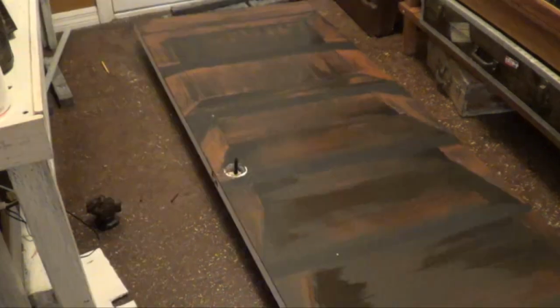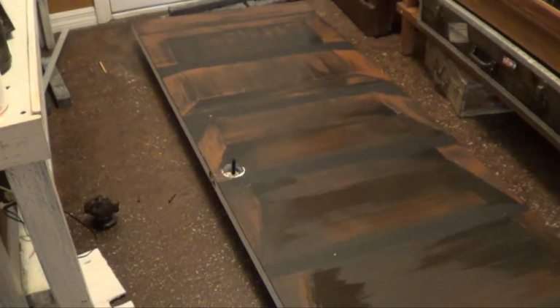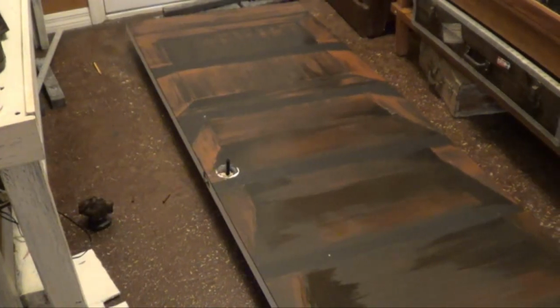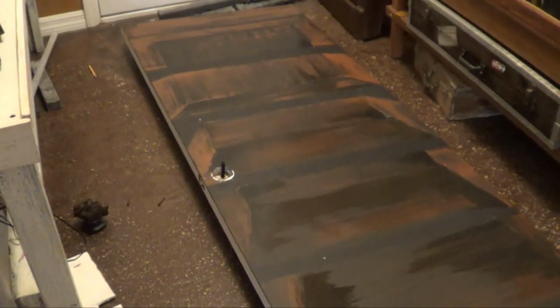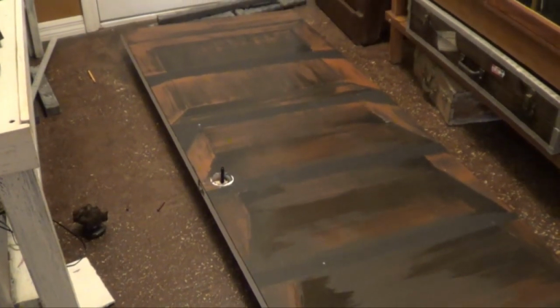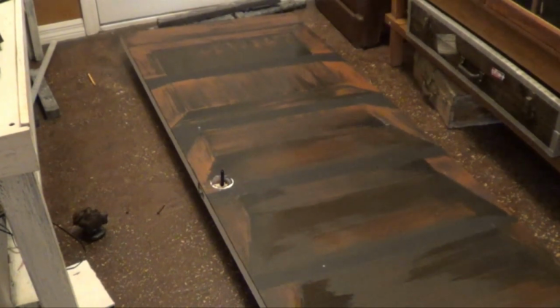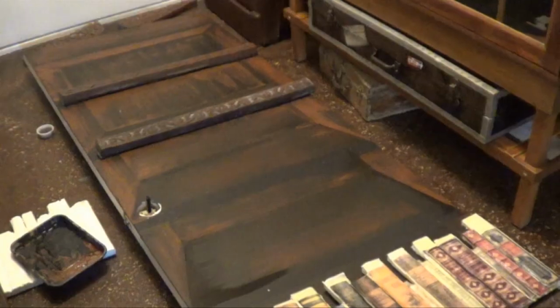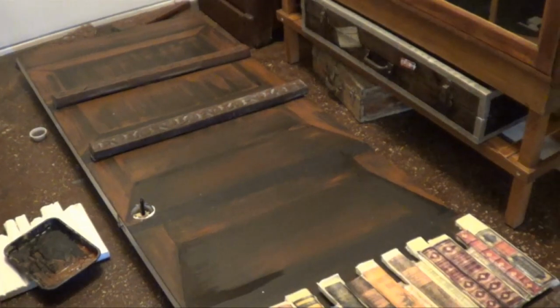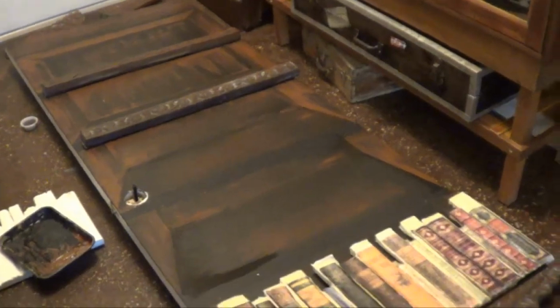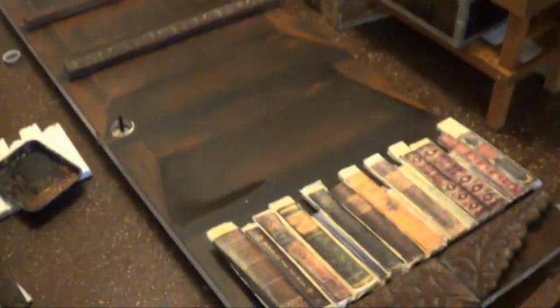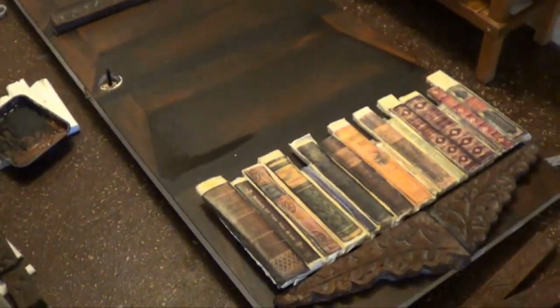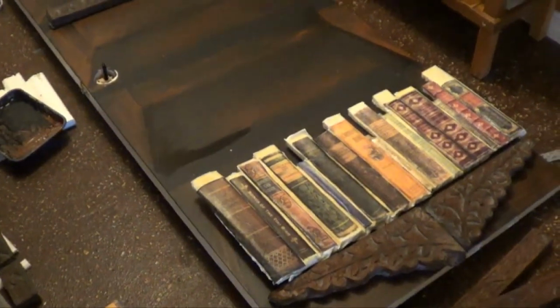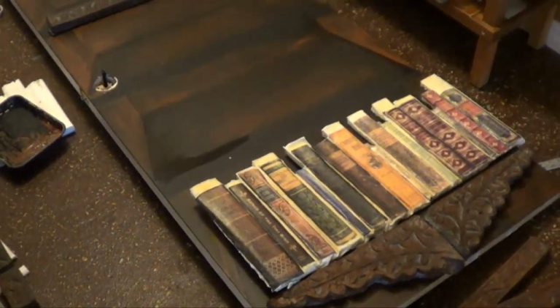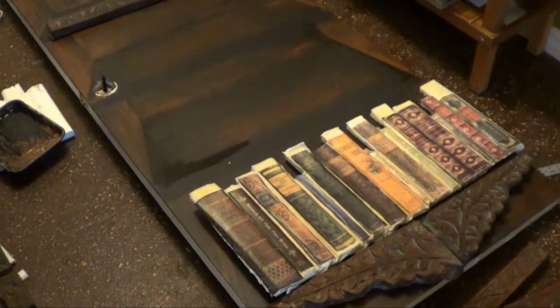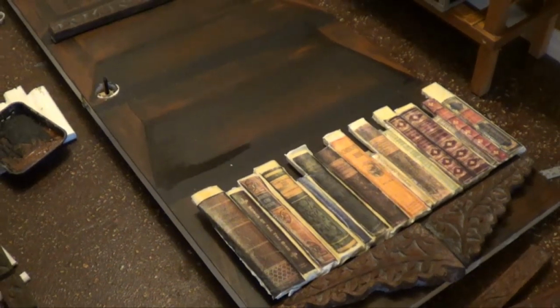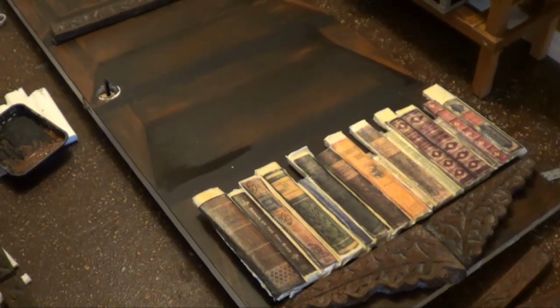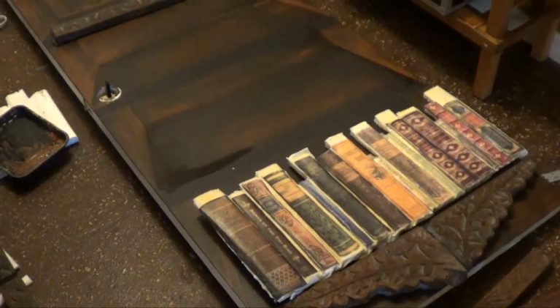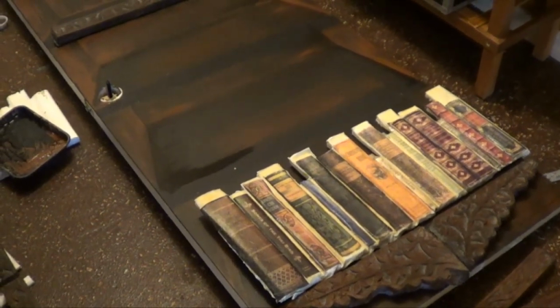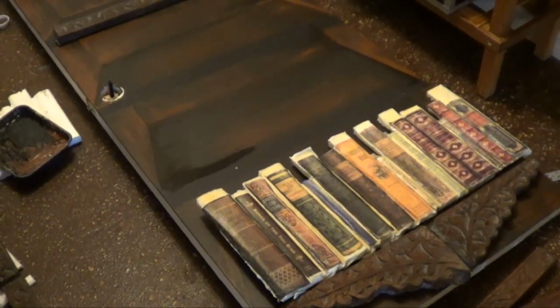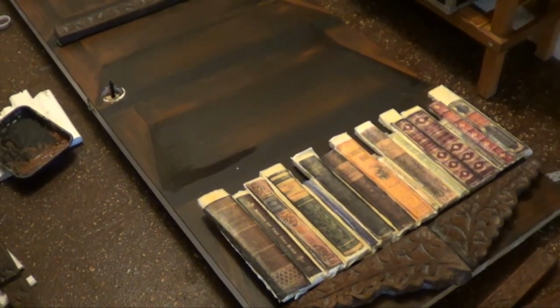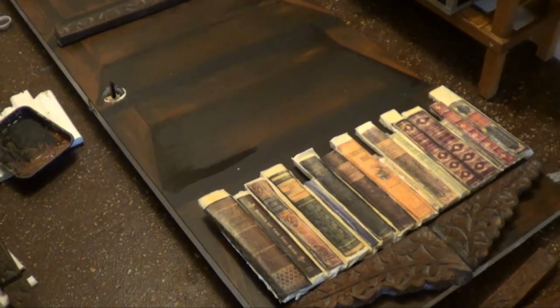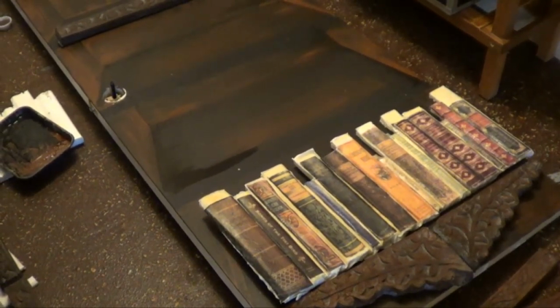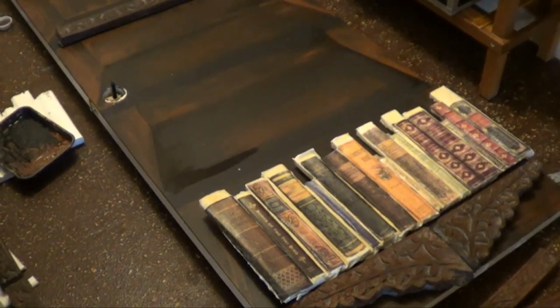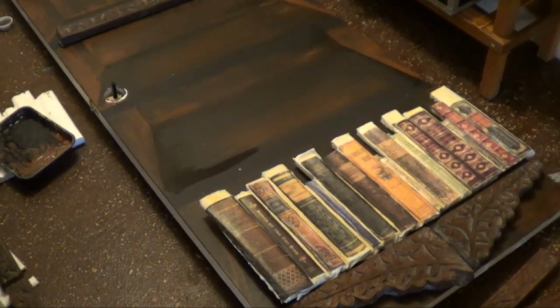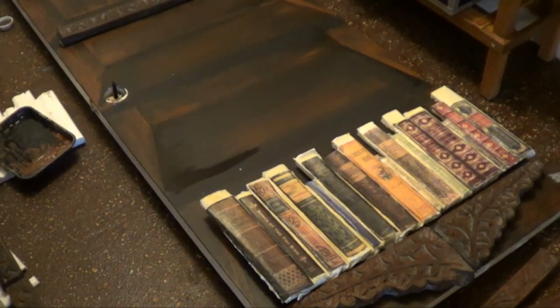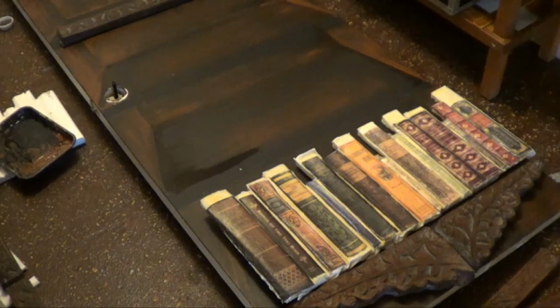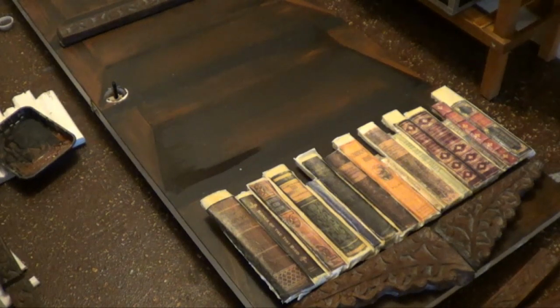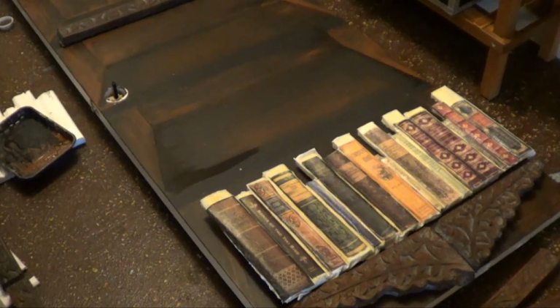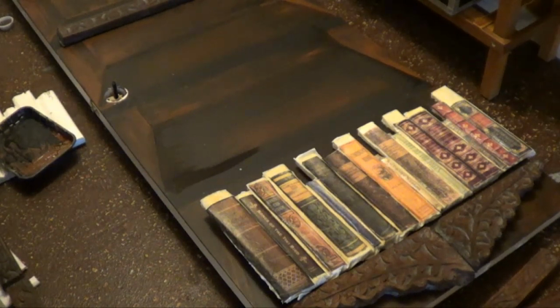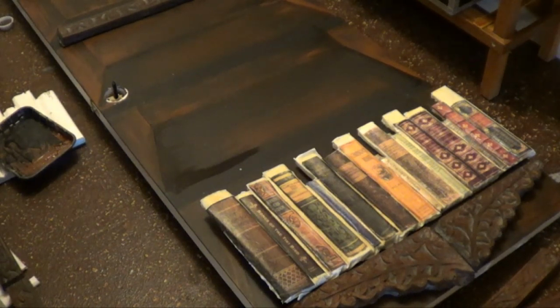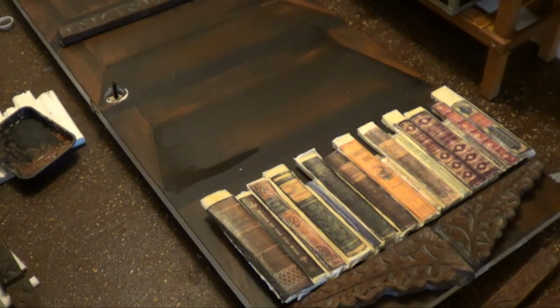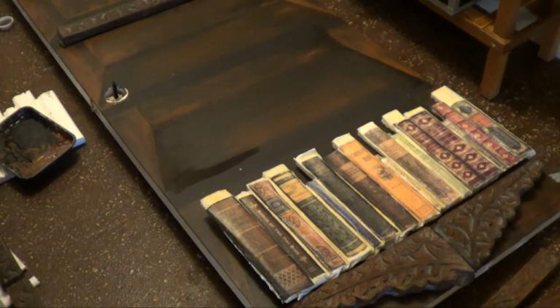Got our faux book background in. I've started on our faux books — there's still some paint that has to be done on those and some trimming. Our bookshelves are moving right along.